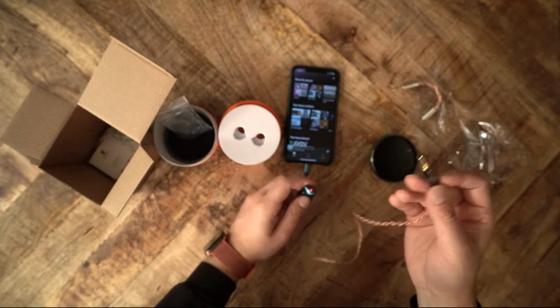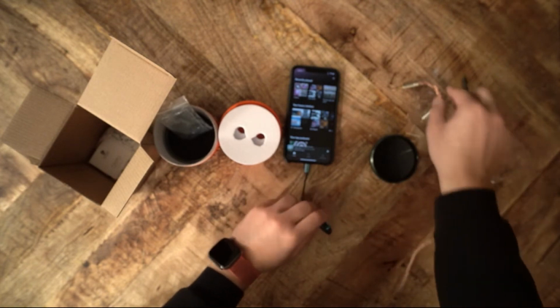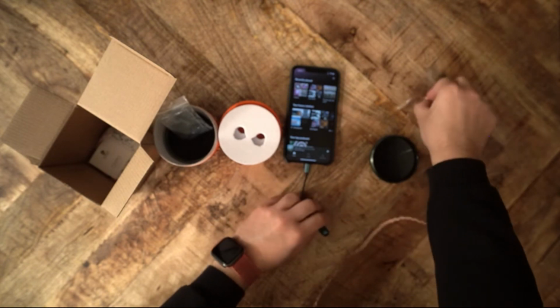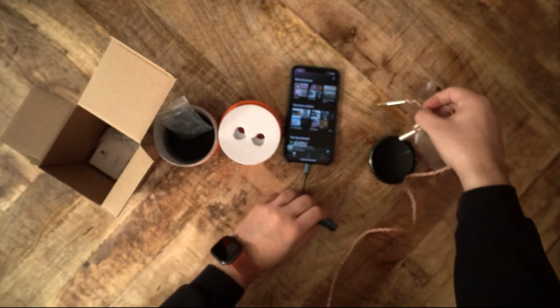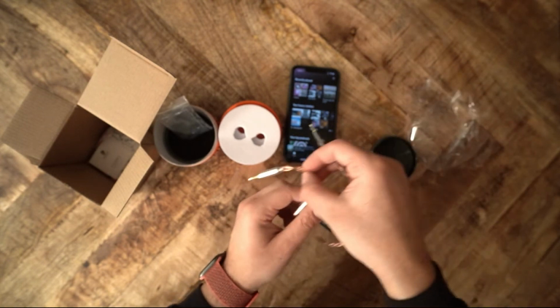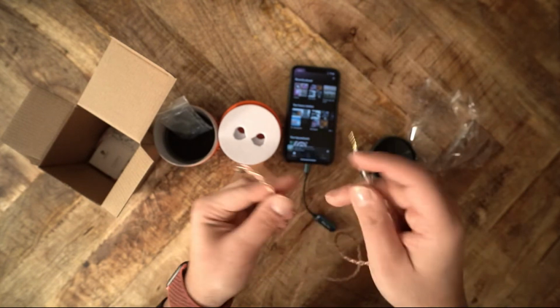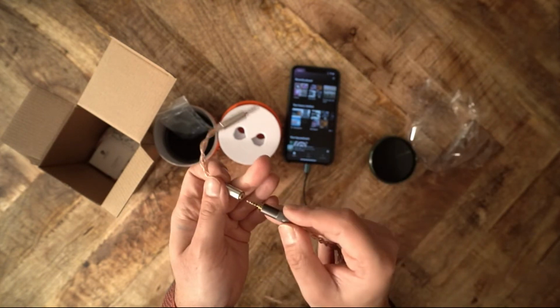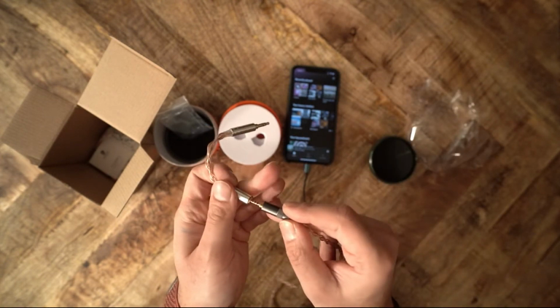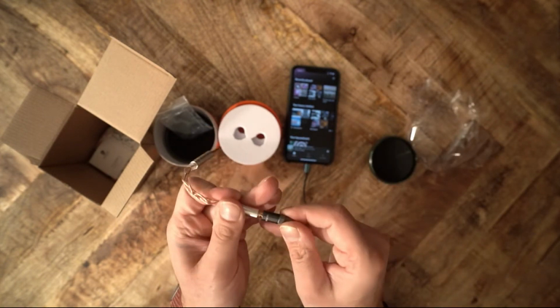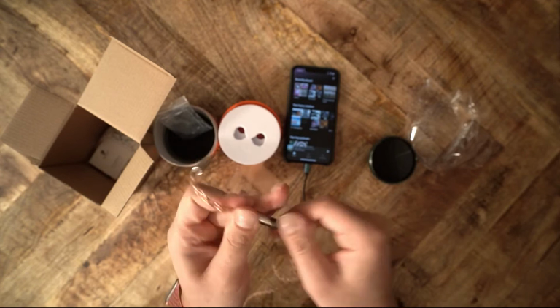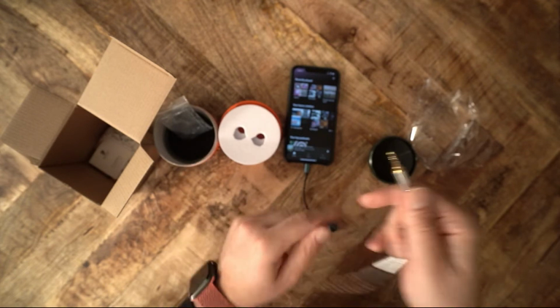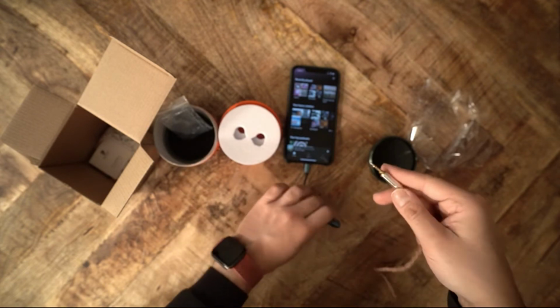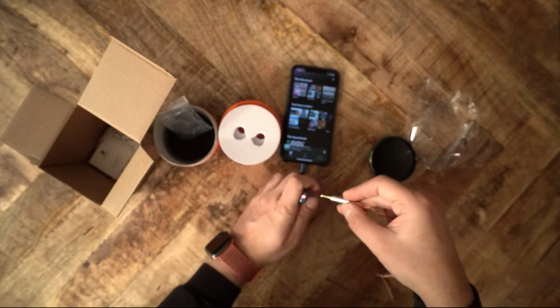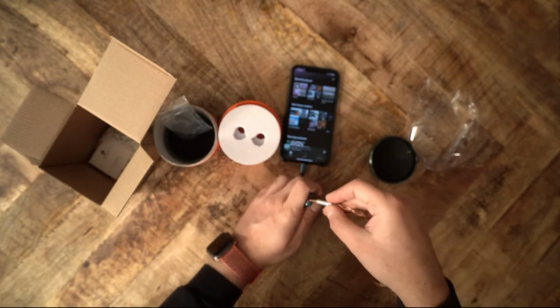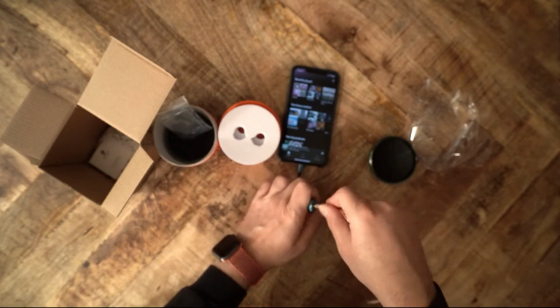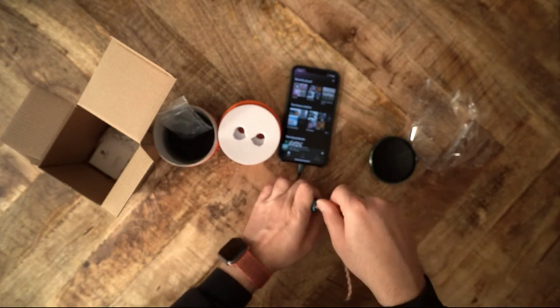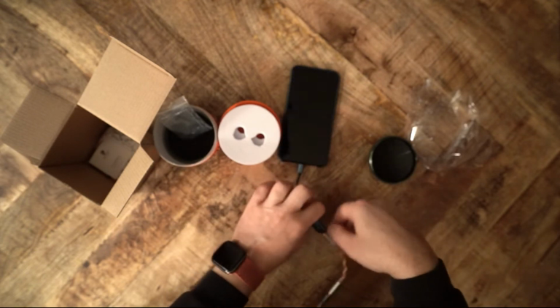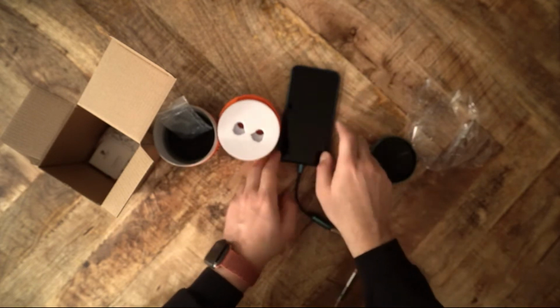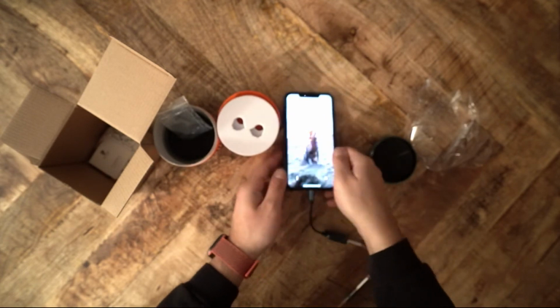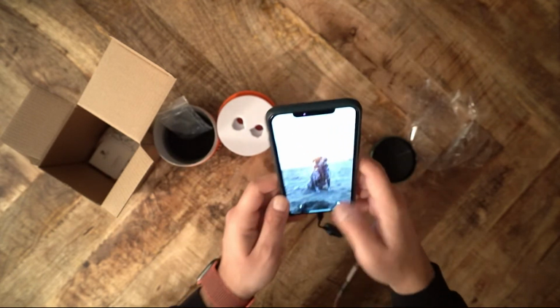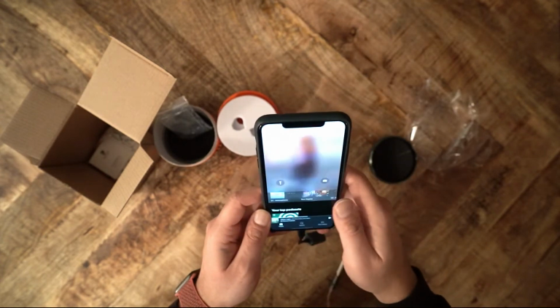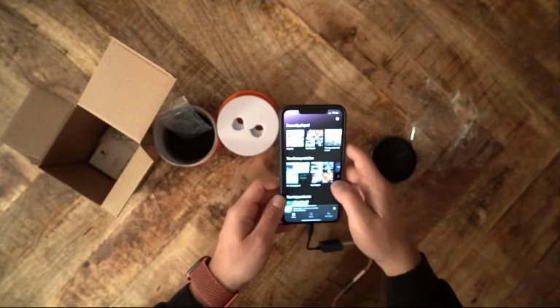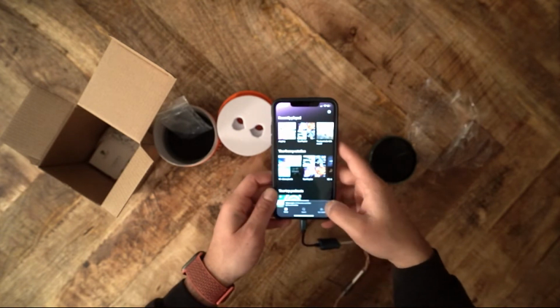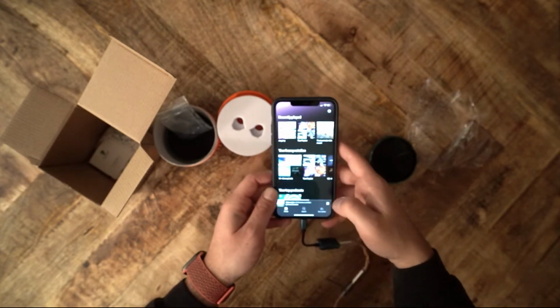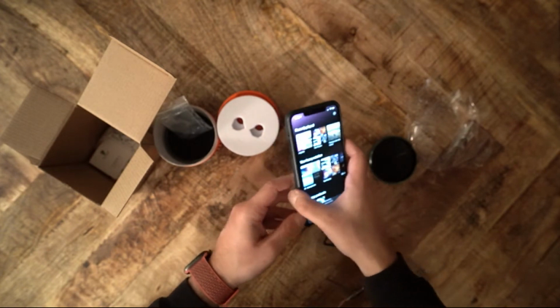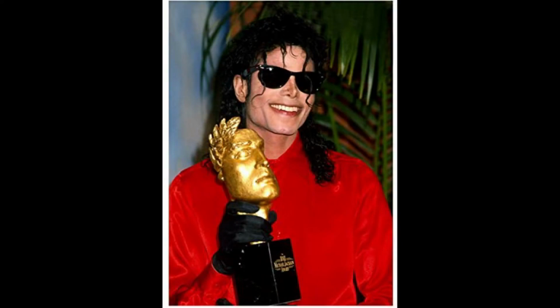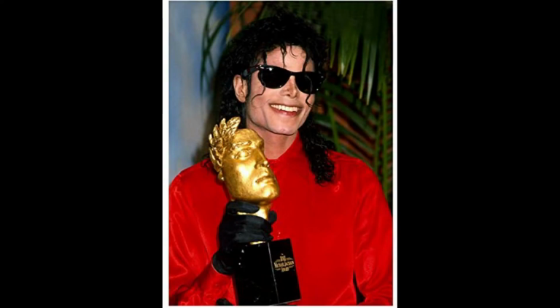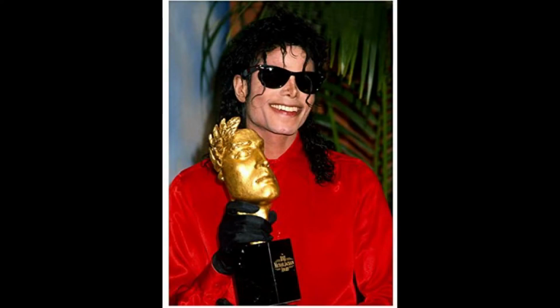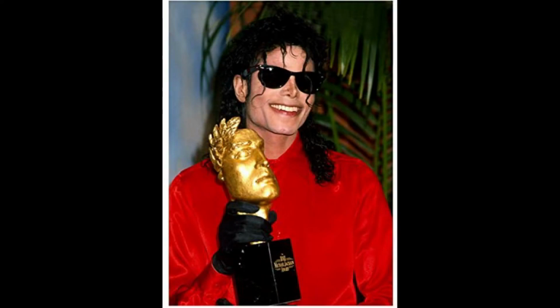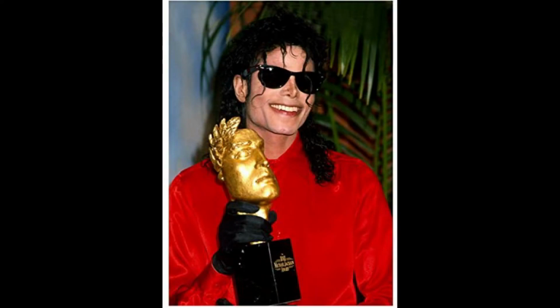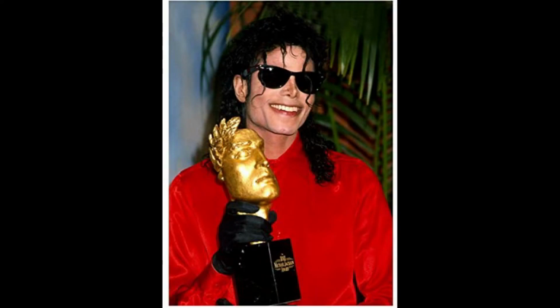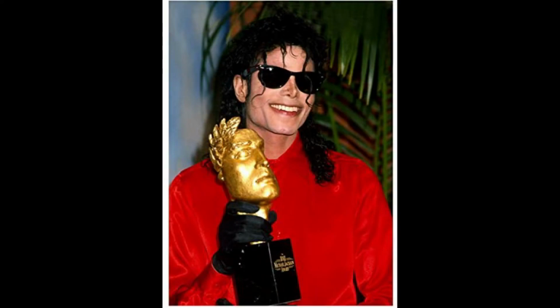The treble, by the way, is rolled off, but there is still some sparkle and energy. The treble does not get ear-piercing — I describe it as smooth. If you are treble sensitive, the Tape should not bother you.